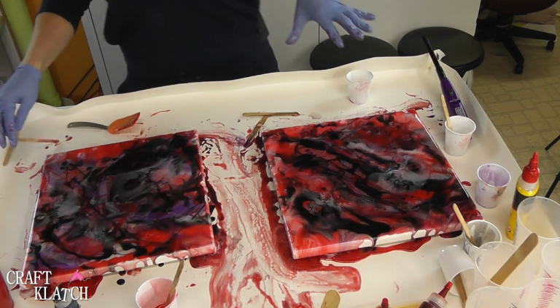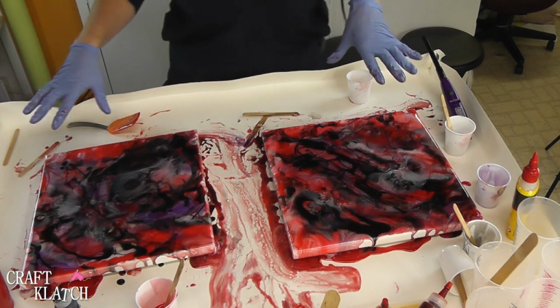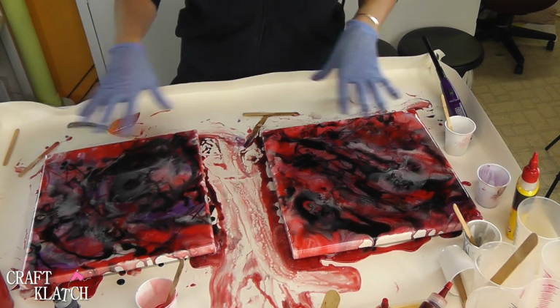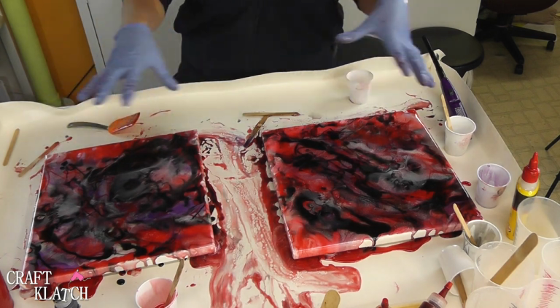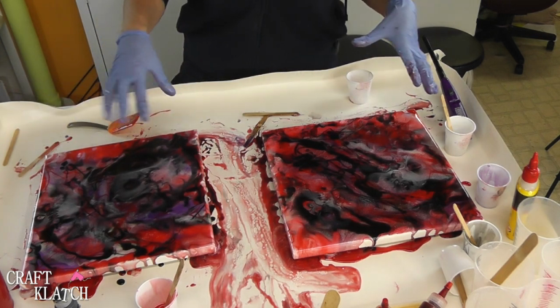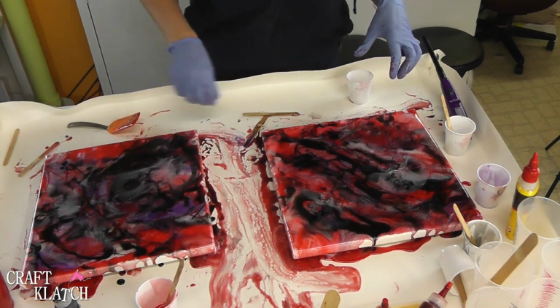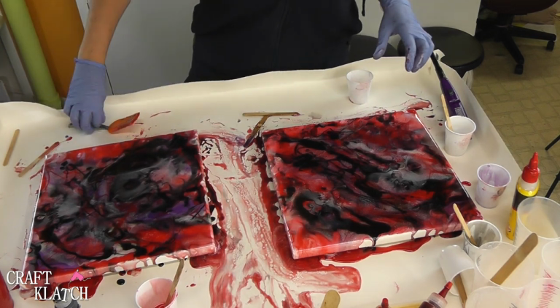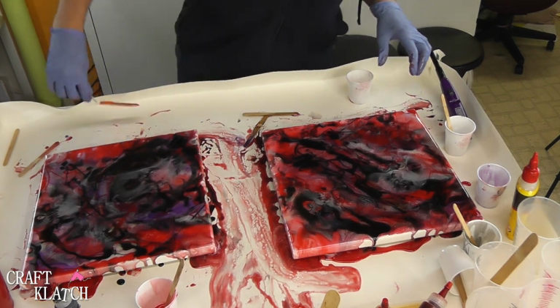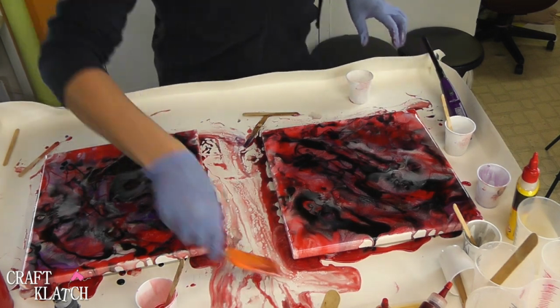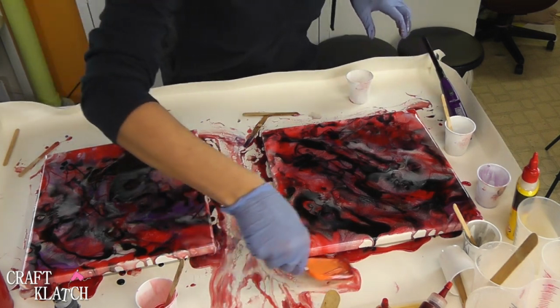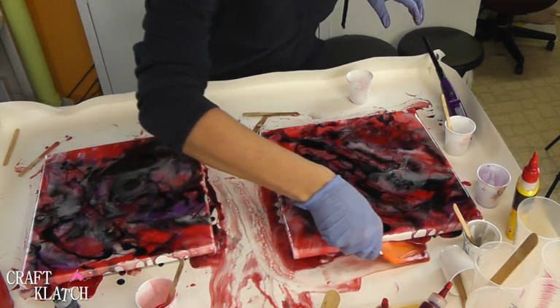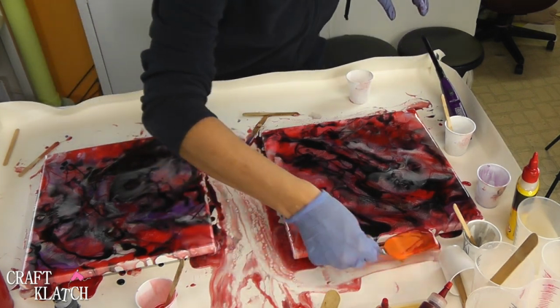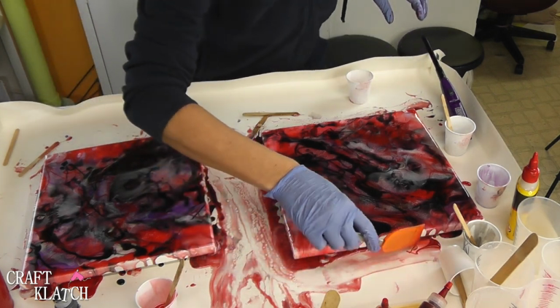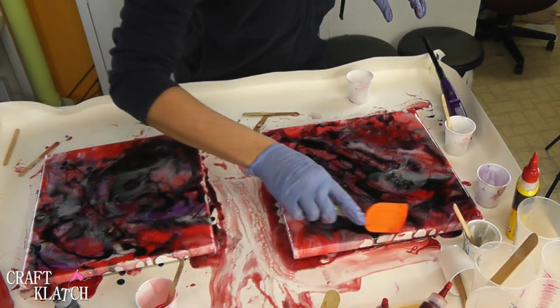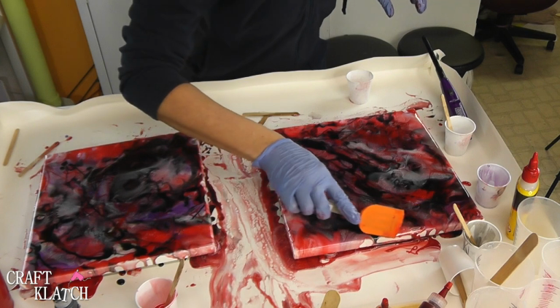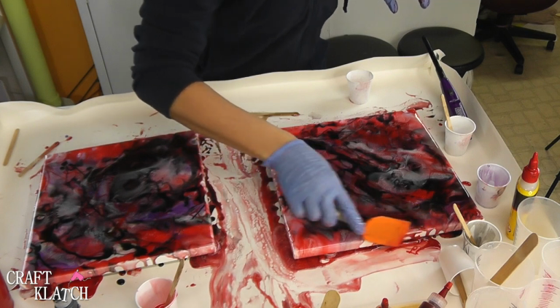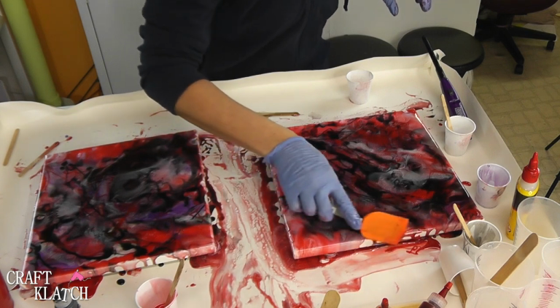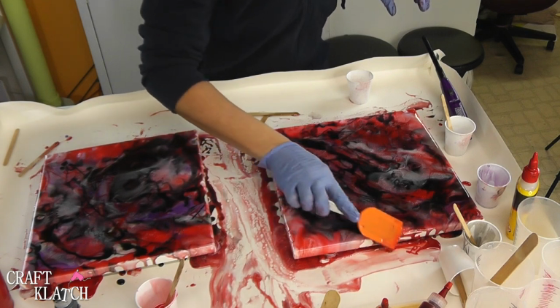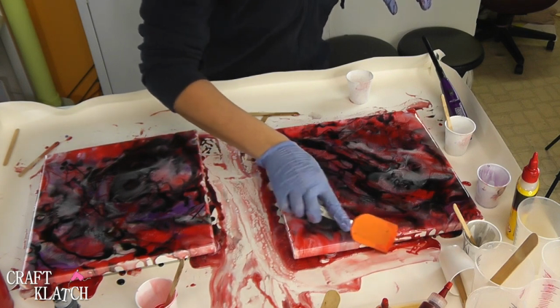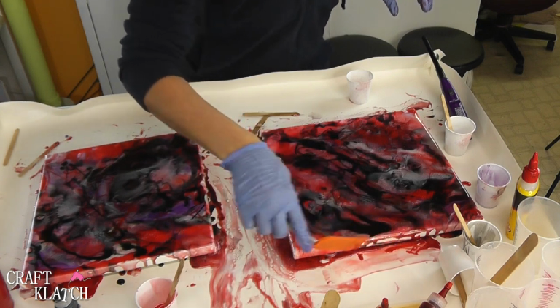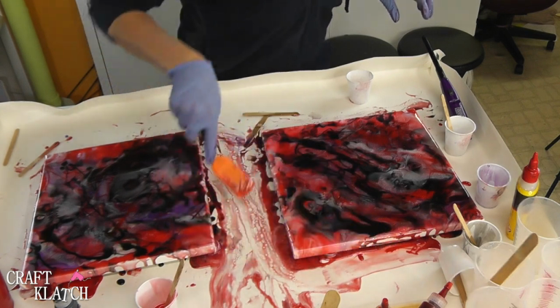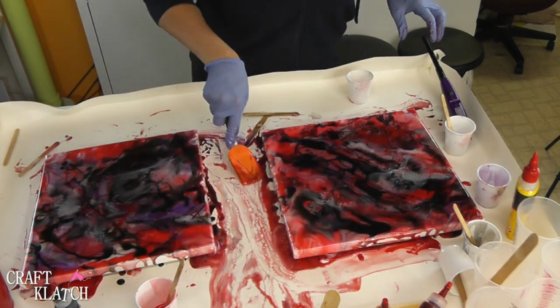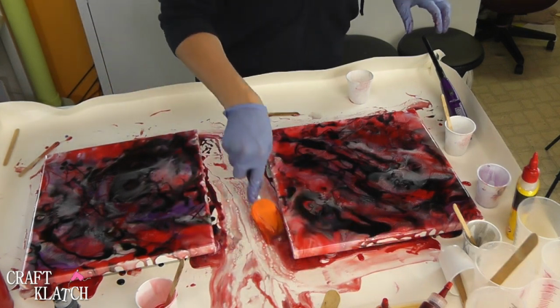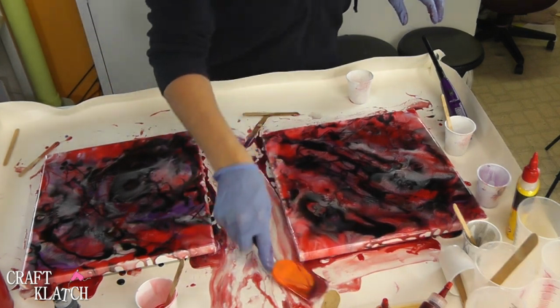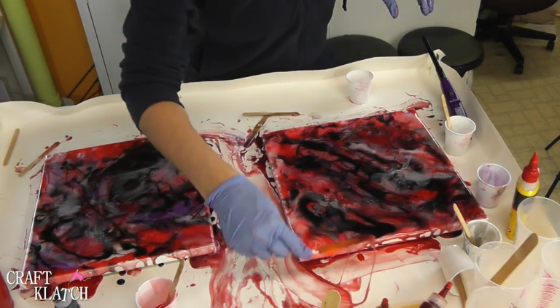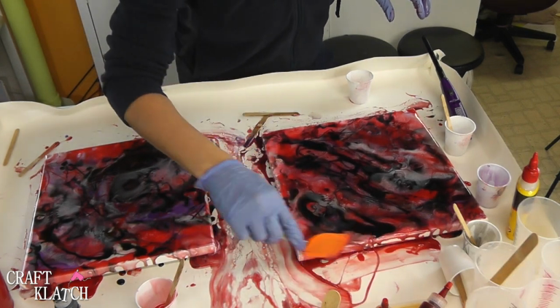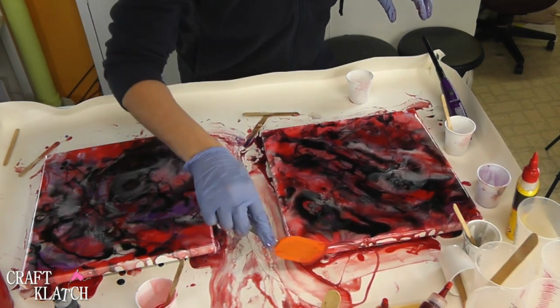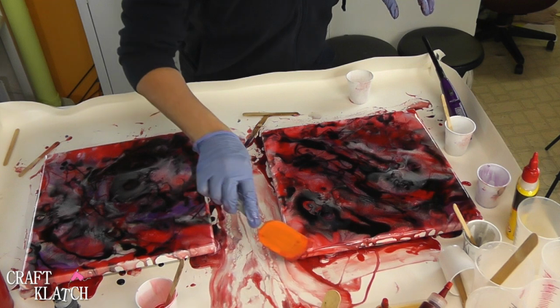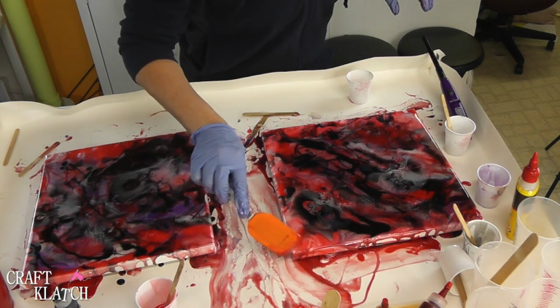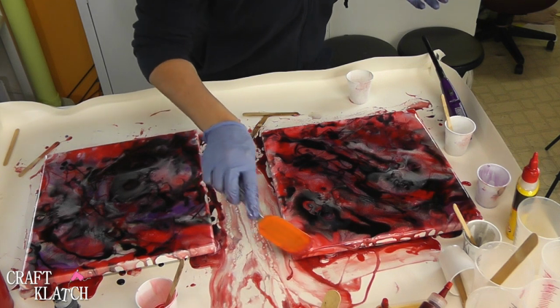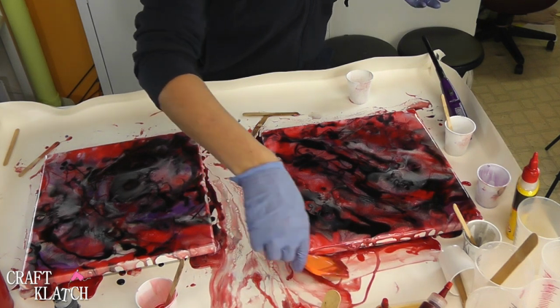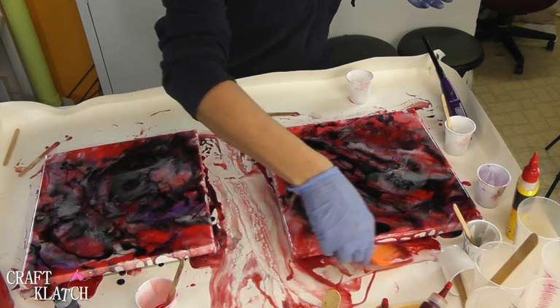Then we'll let it sit a minimum of 12 hours. I'll get all of the edges covered just by scooping stuff up off of the table here, and we'll see how it looks — we'll see if we want to do a final coat over it or if we like it just the way it is.